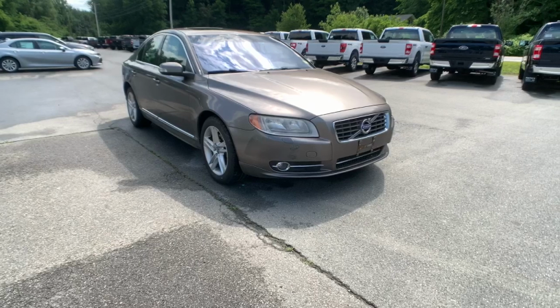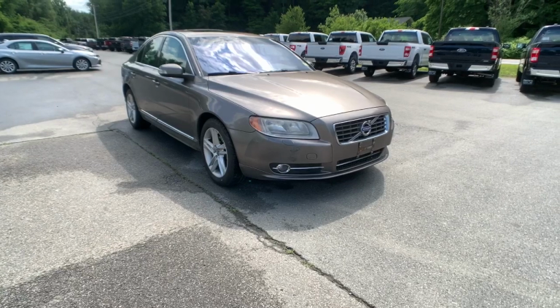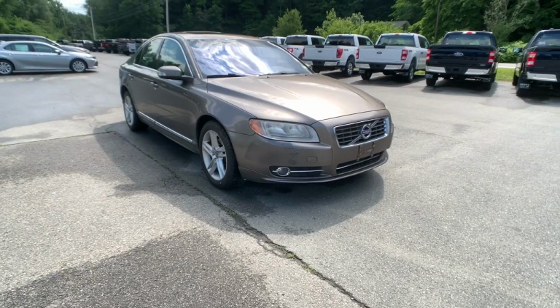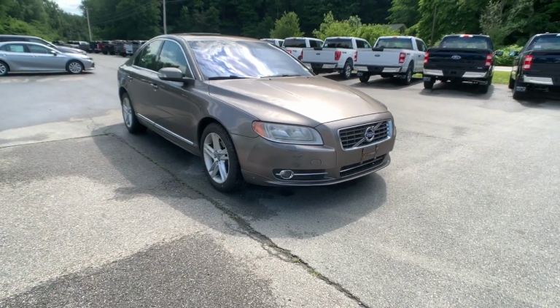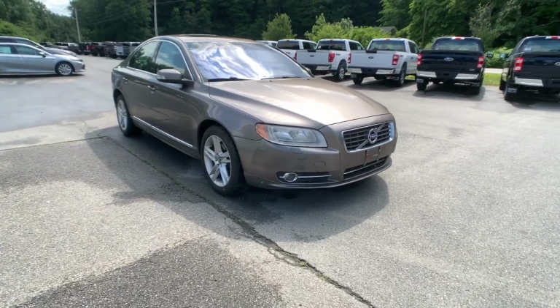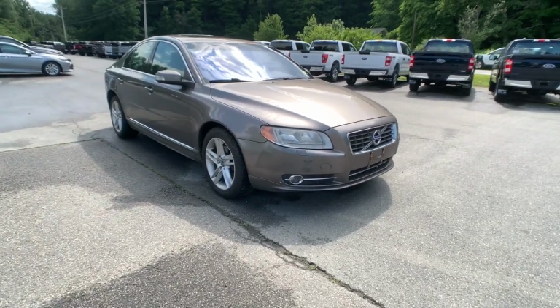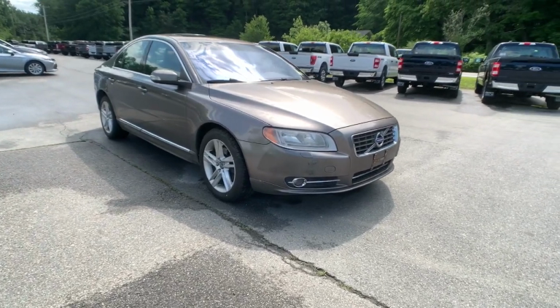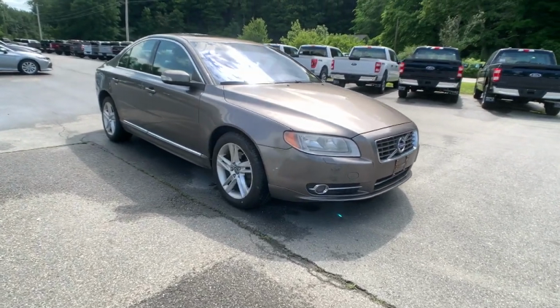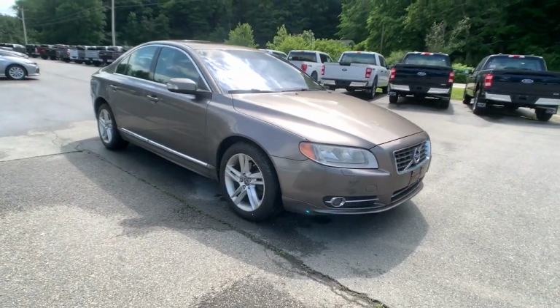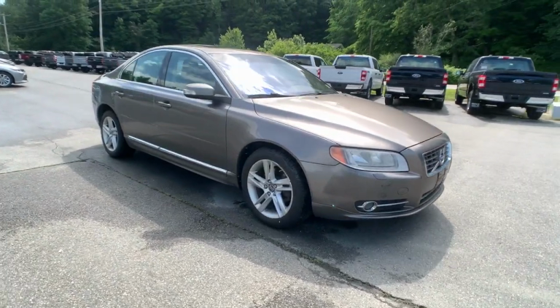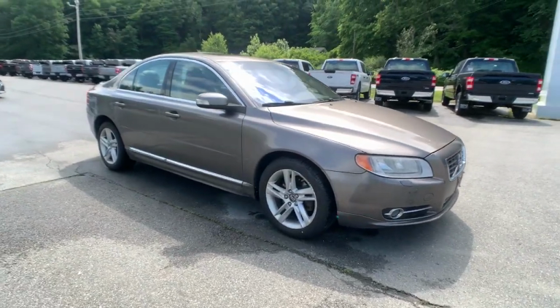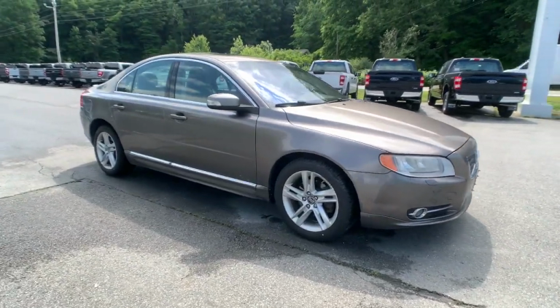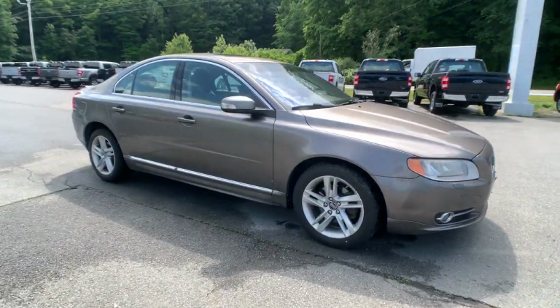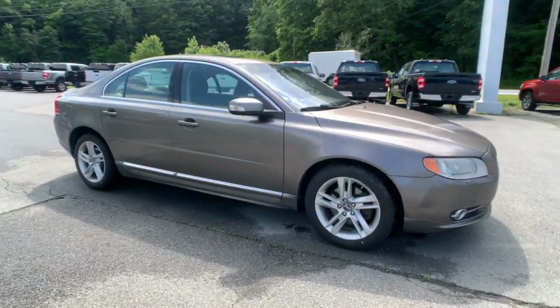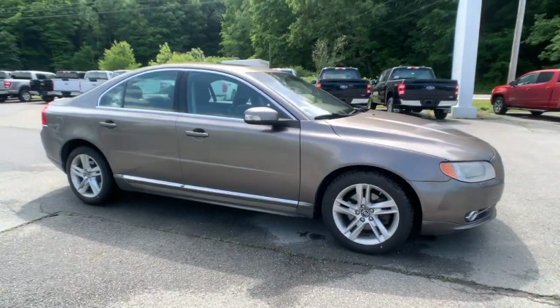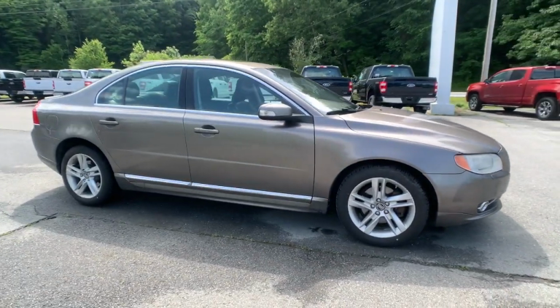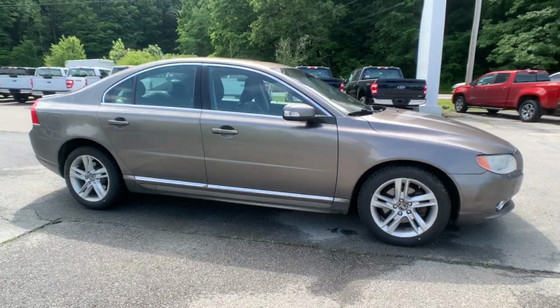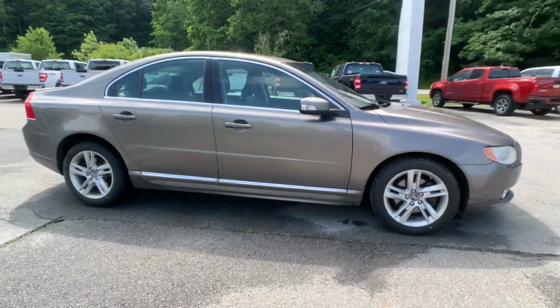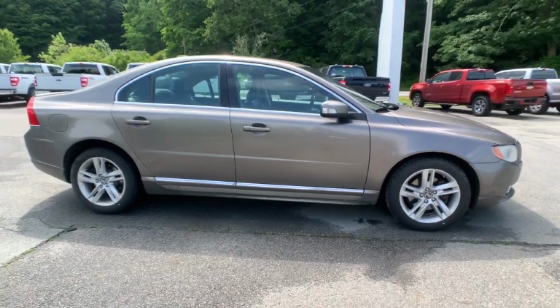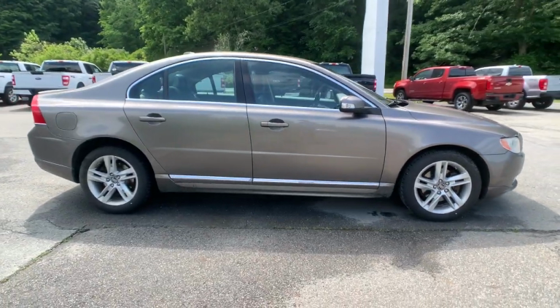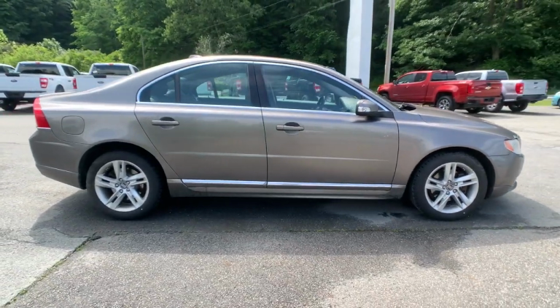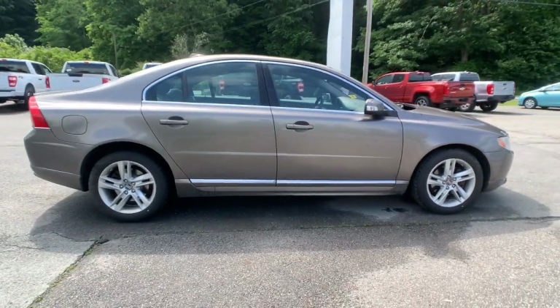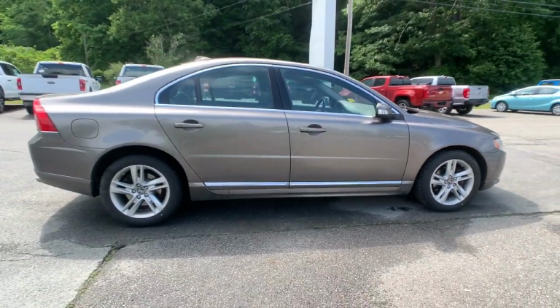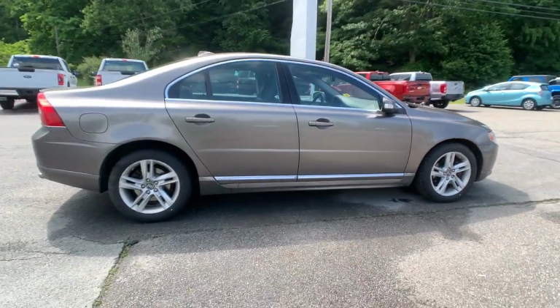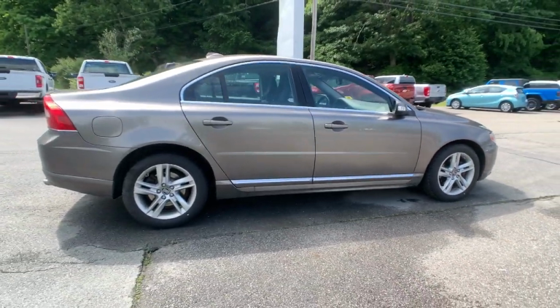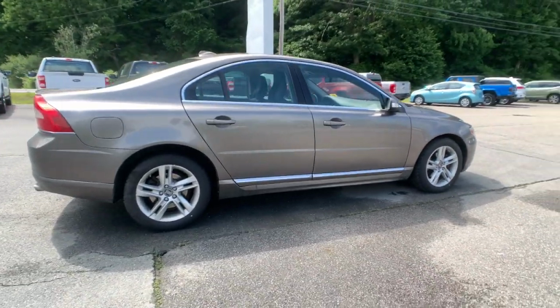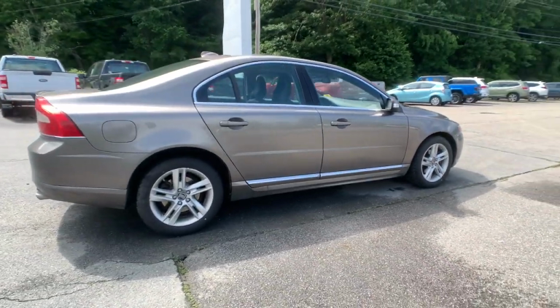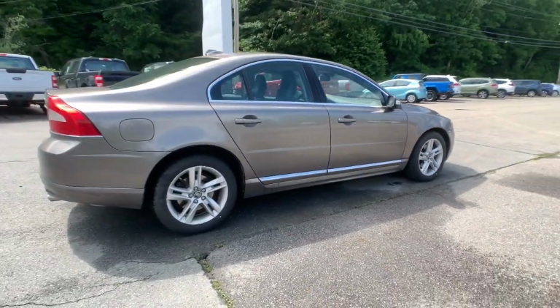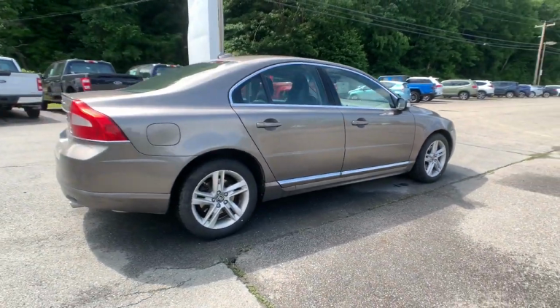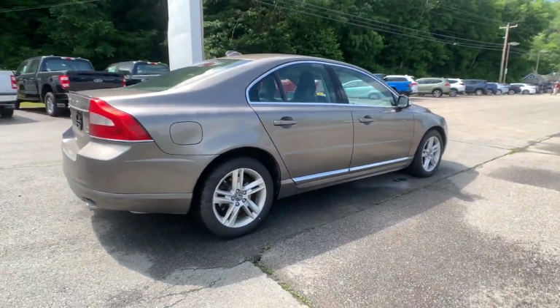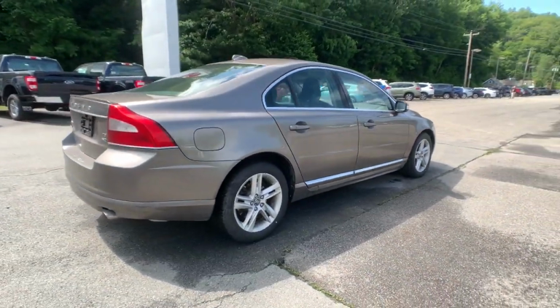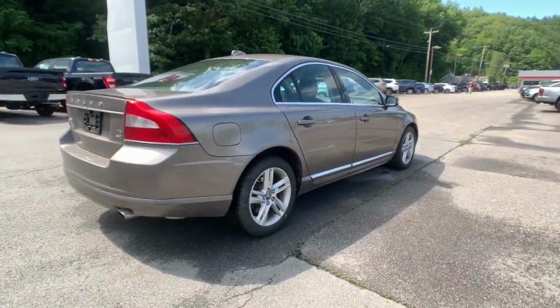Get acquainted with the 2010 Volvo S80. With less than 150,000 miles on the odometer, this vehicle stands out from the rest.